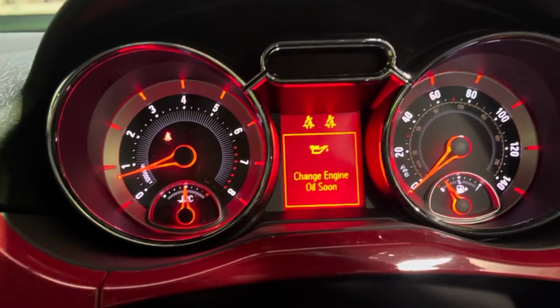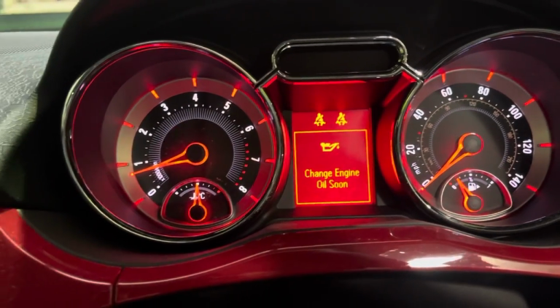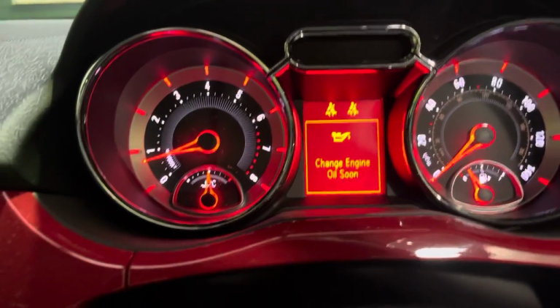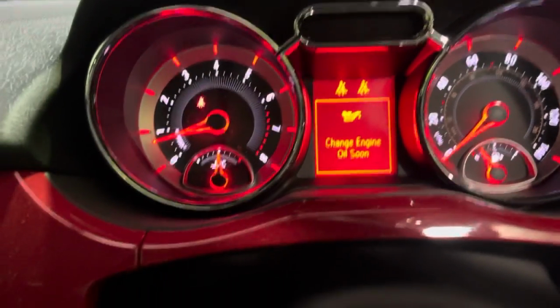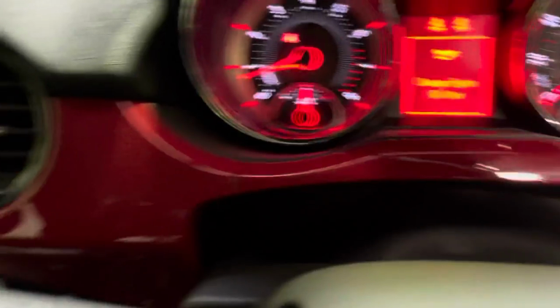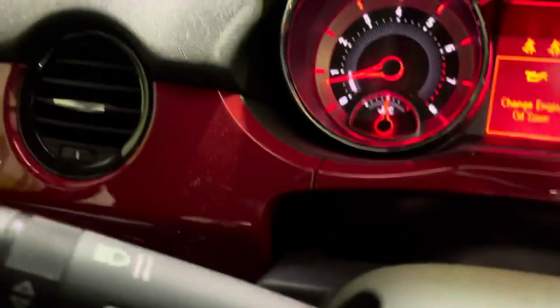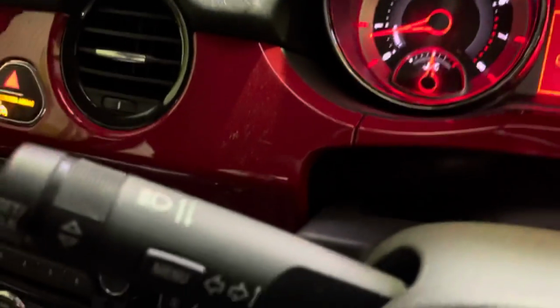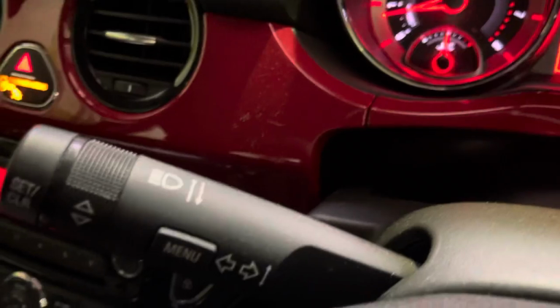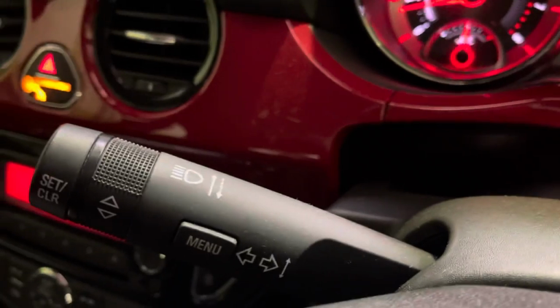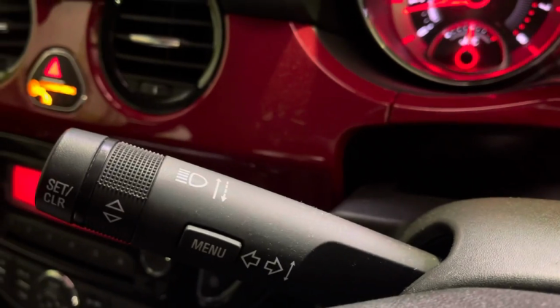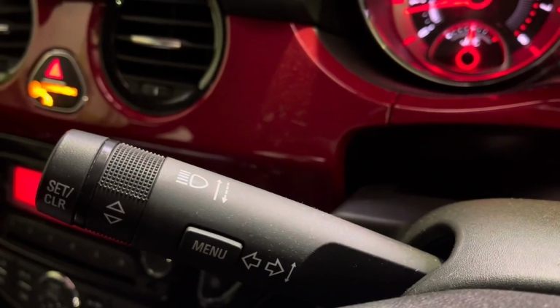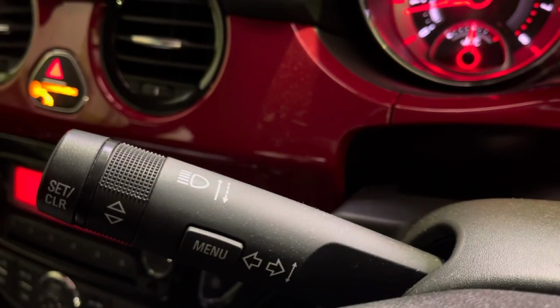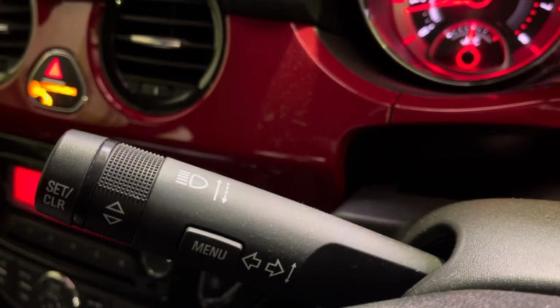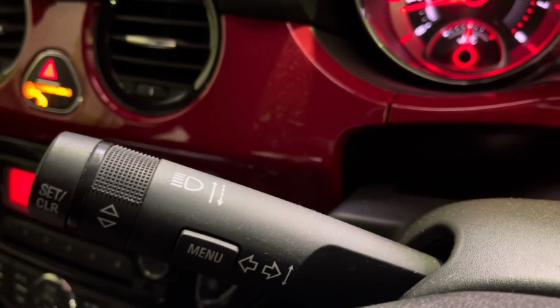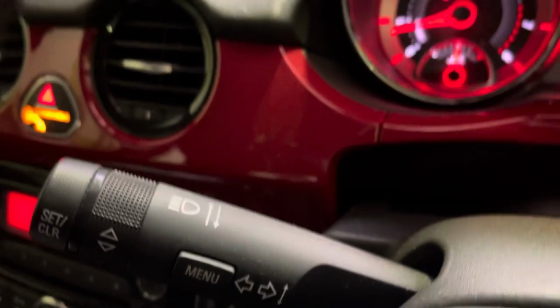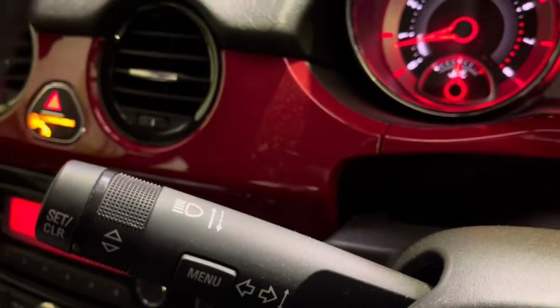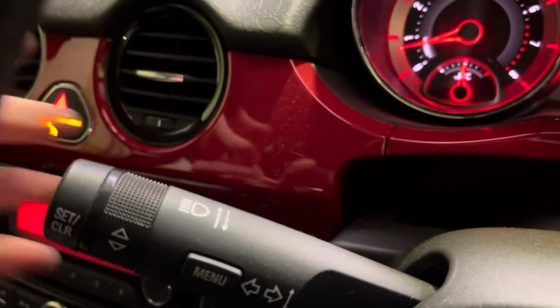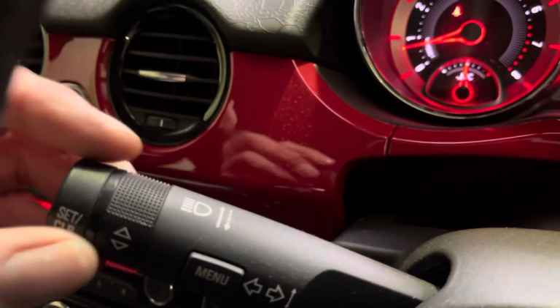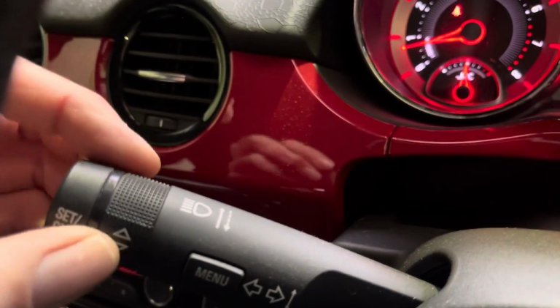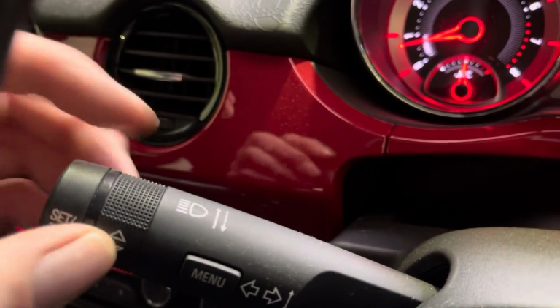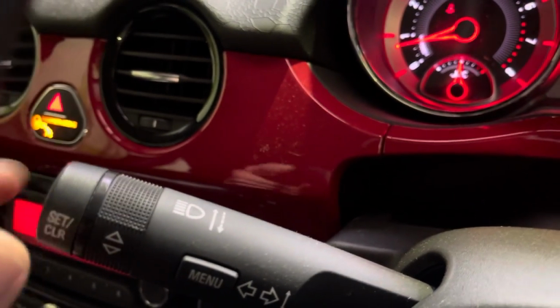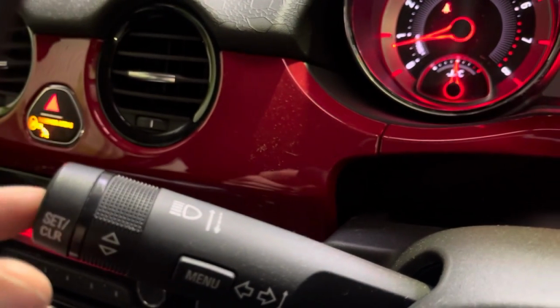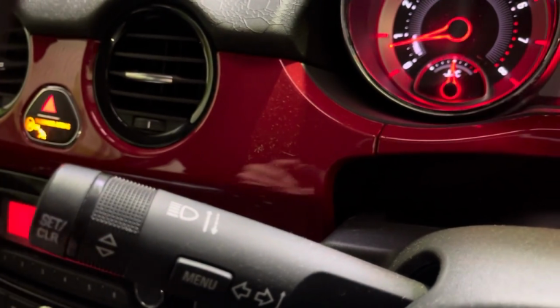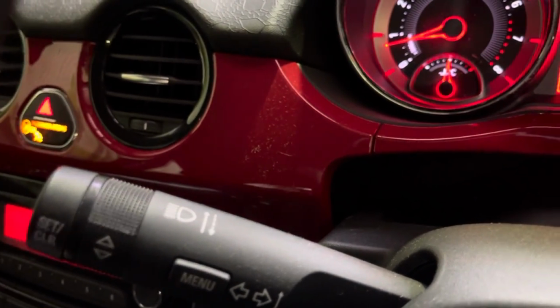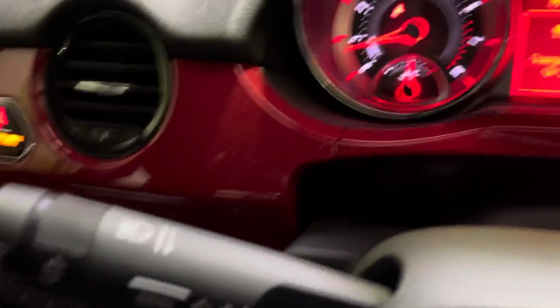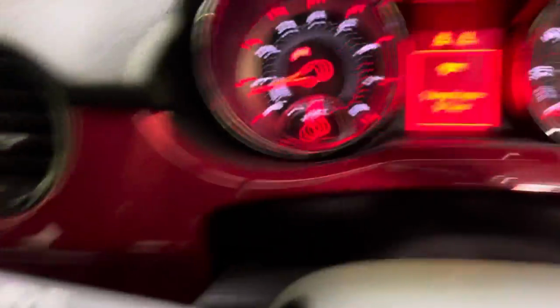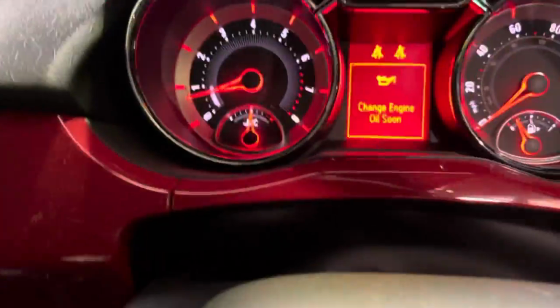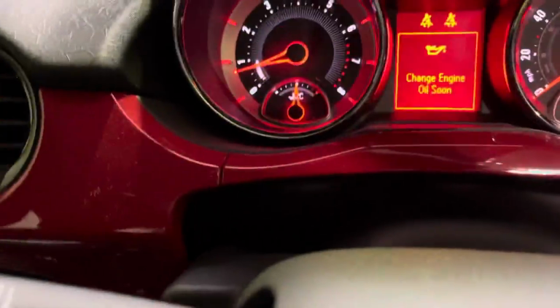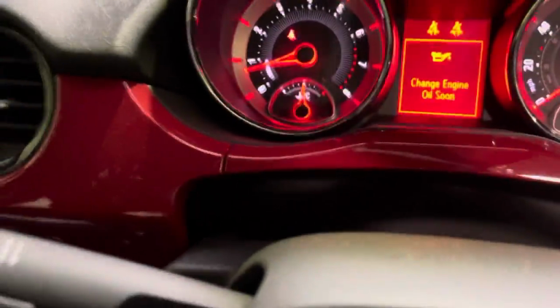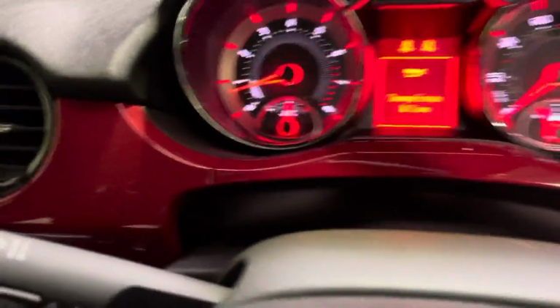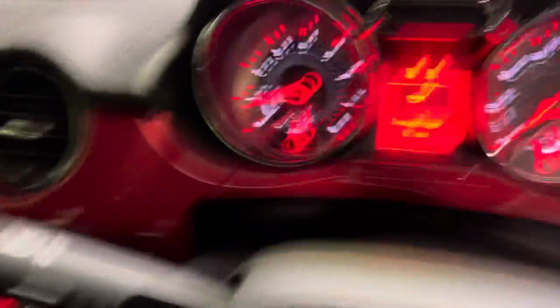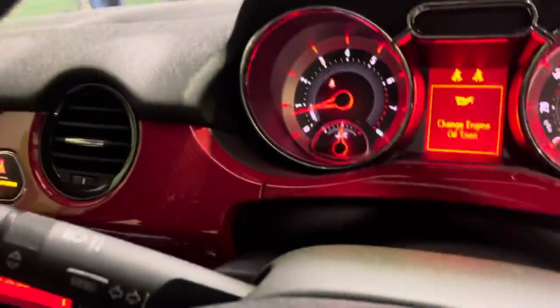So, very simple, as long as you've got the menu, the twisty thing and the set clear button on the end, this is how to do it.